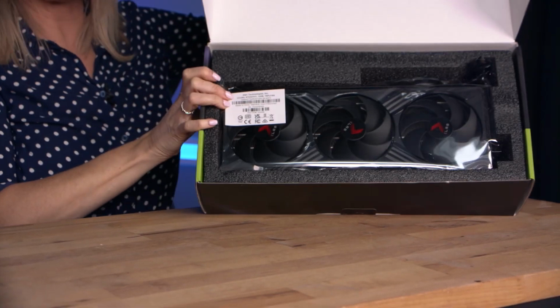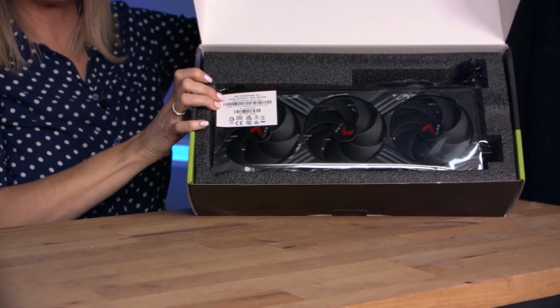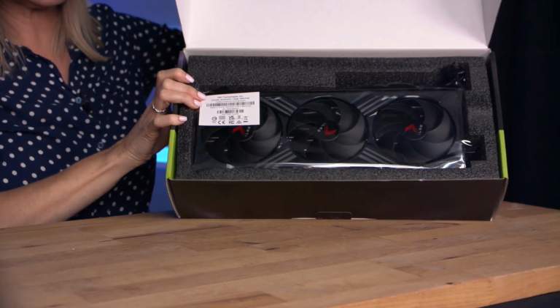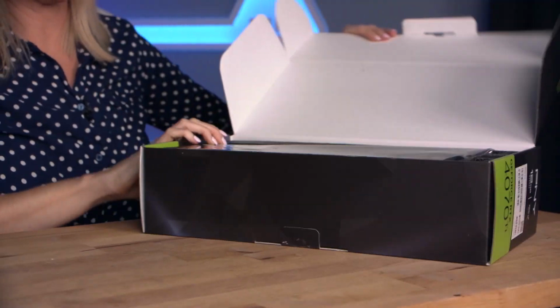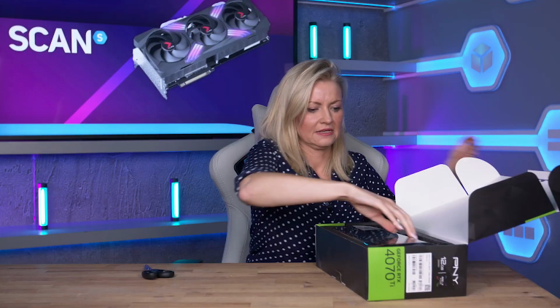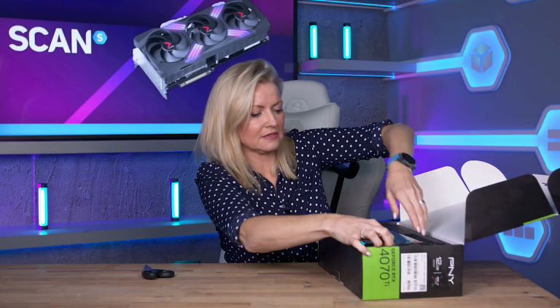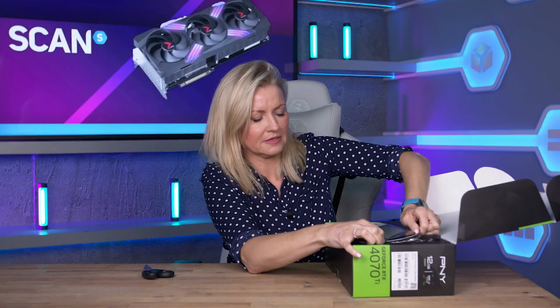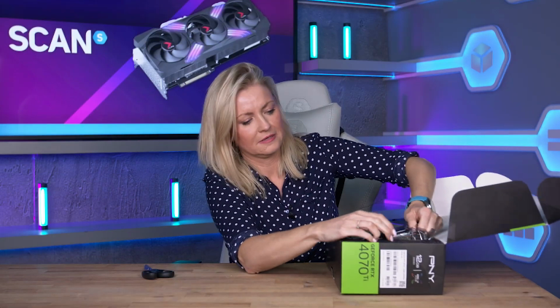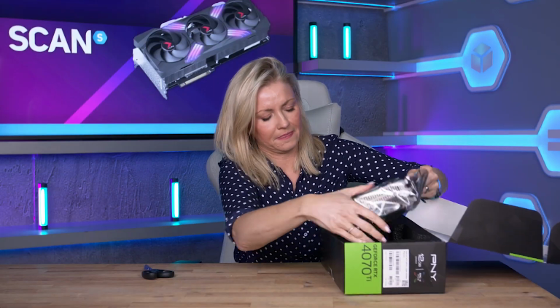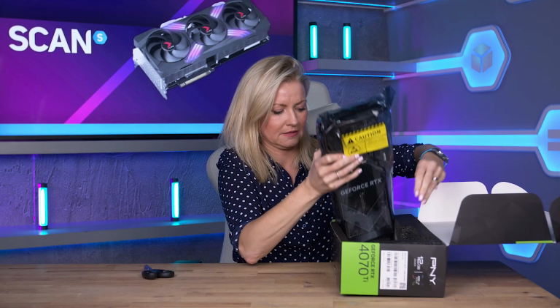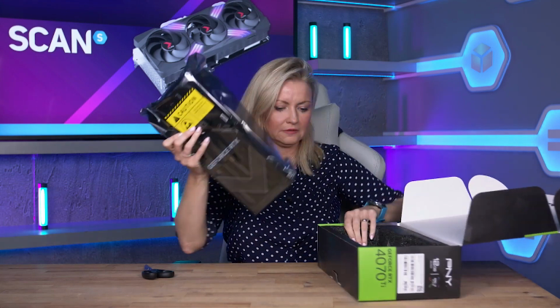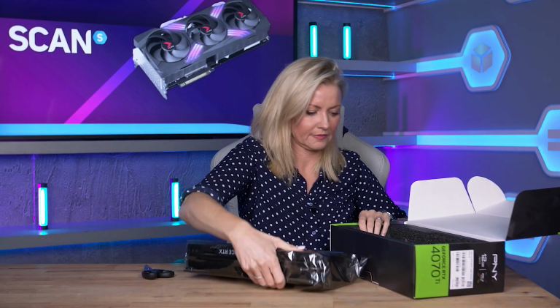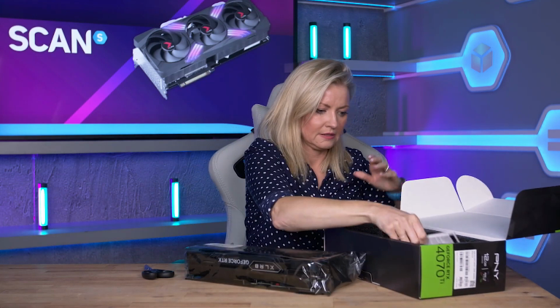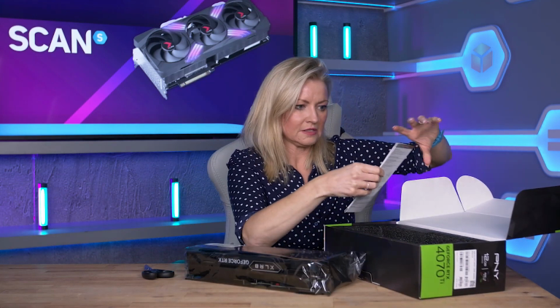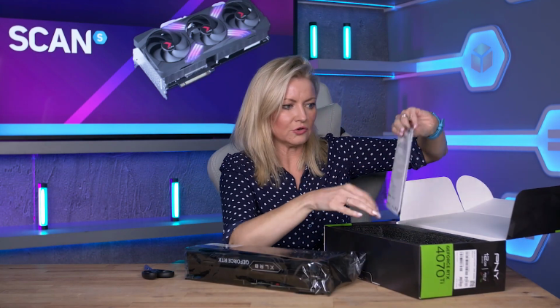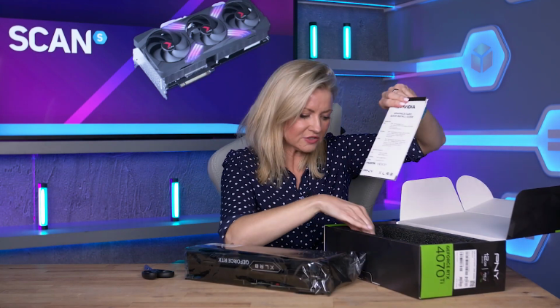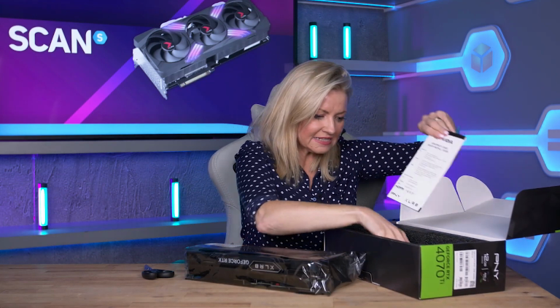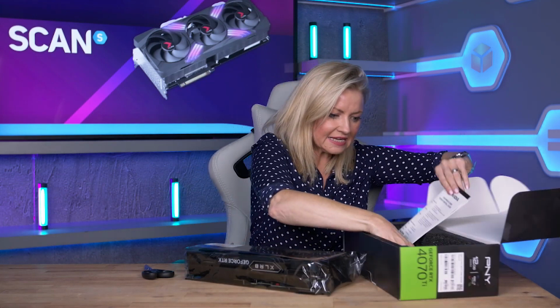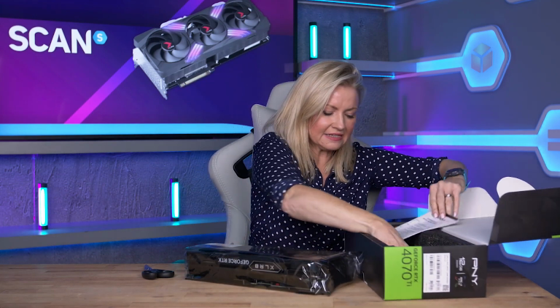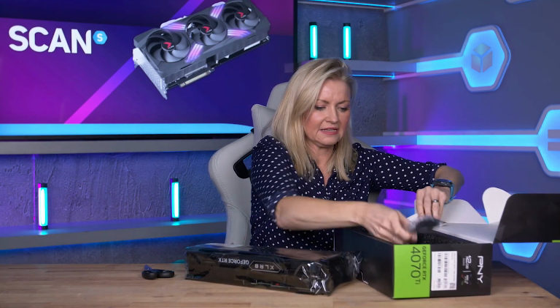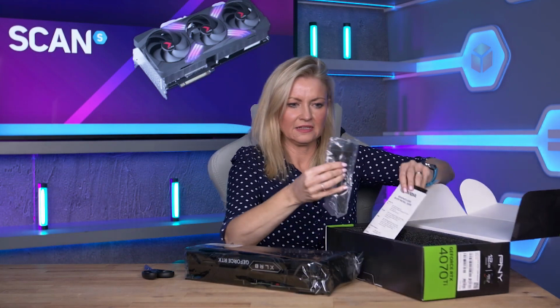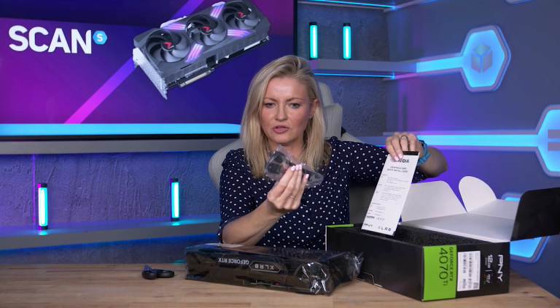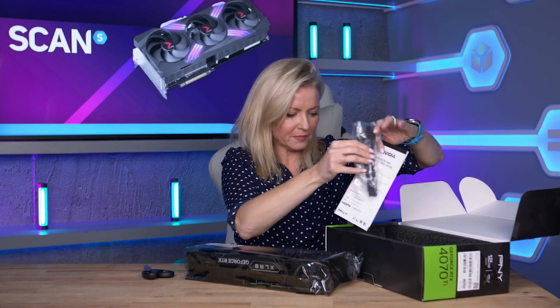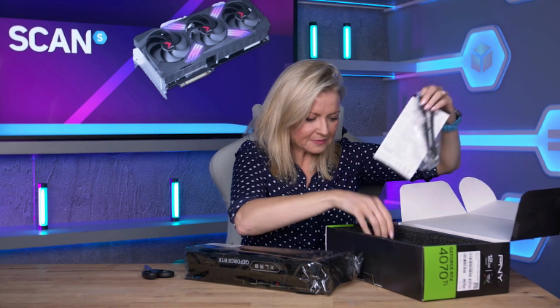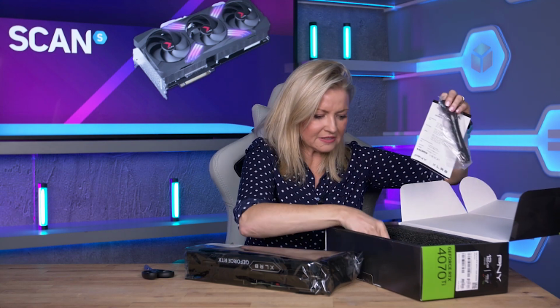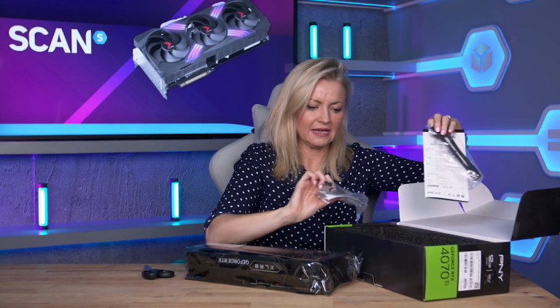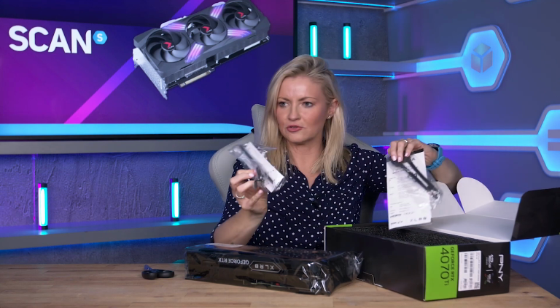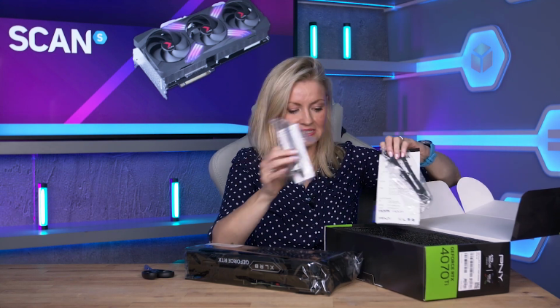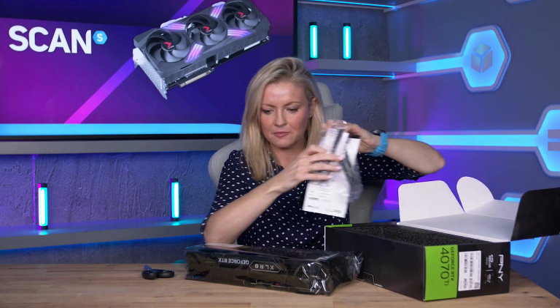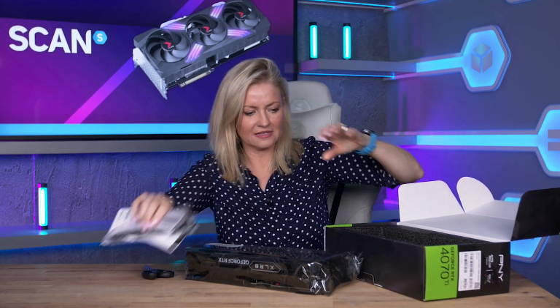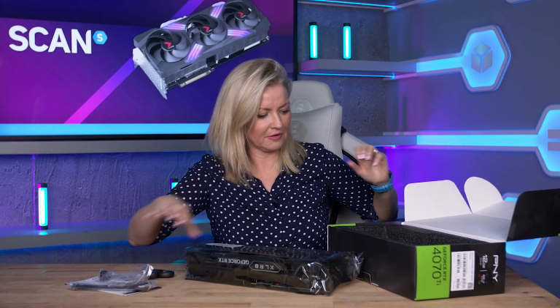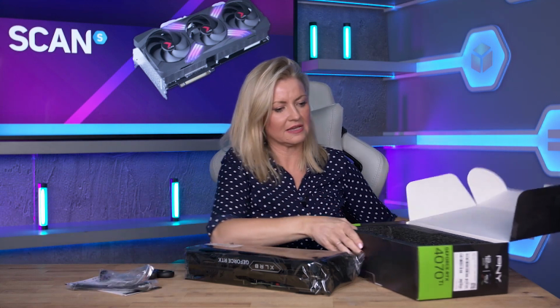That's what we've got inside. You've got your quick install guide in there, you've got your pin adapters, and of course your anti-sag brackets.